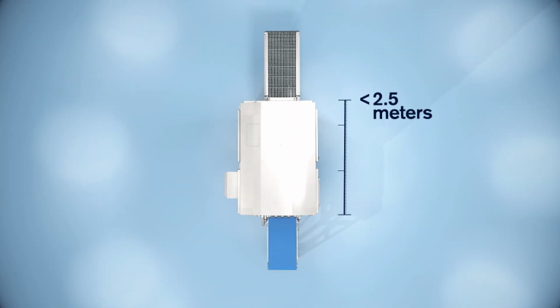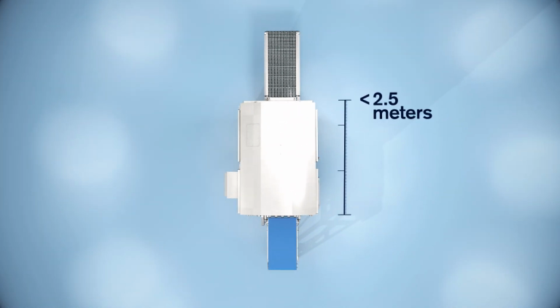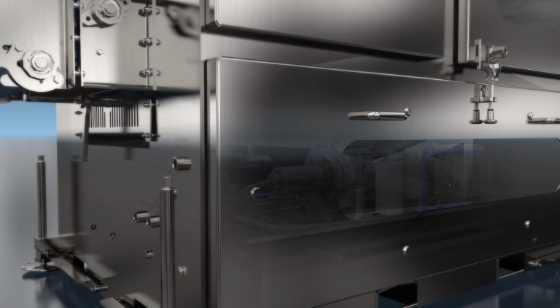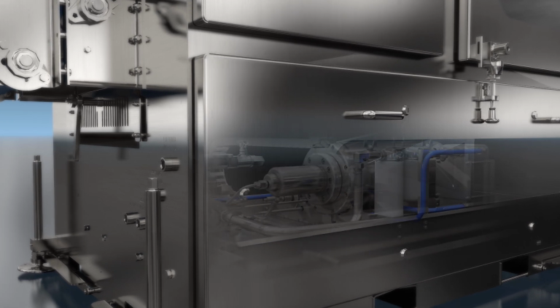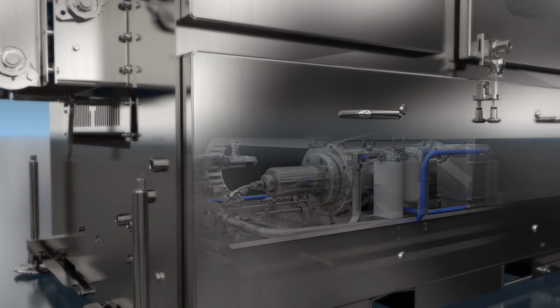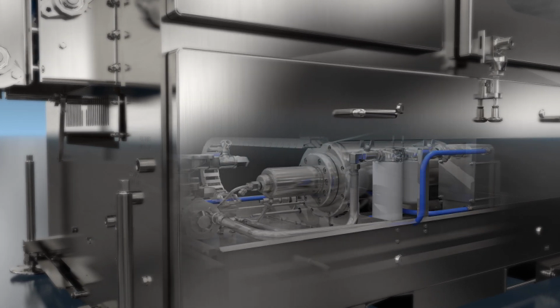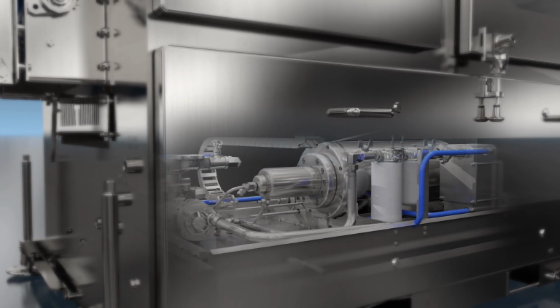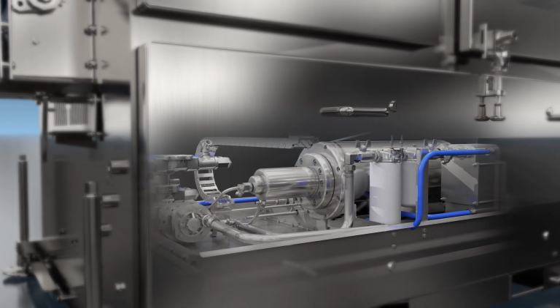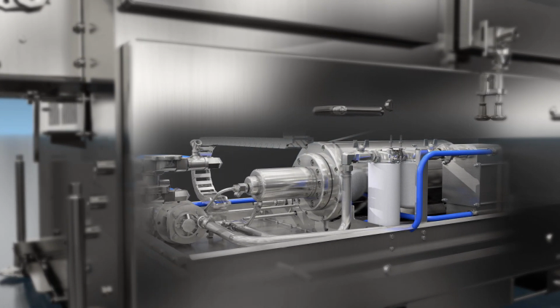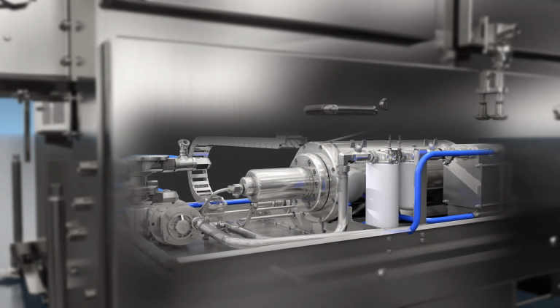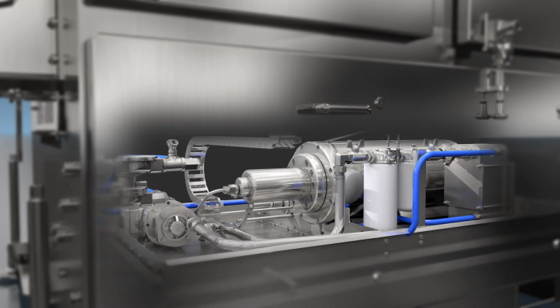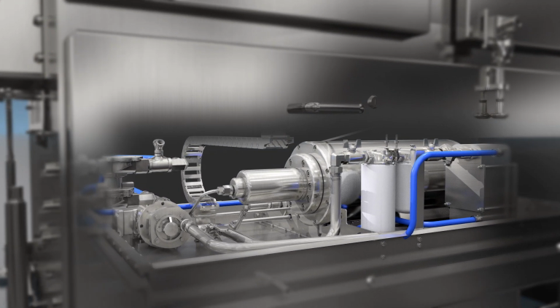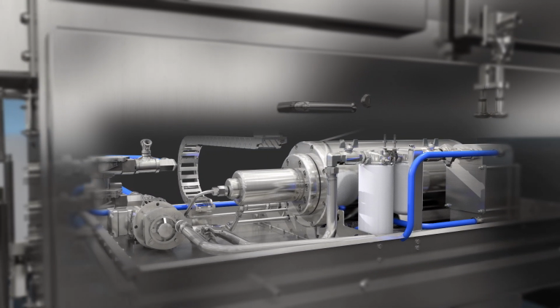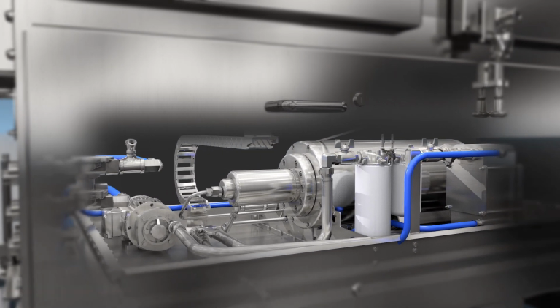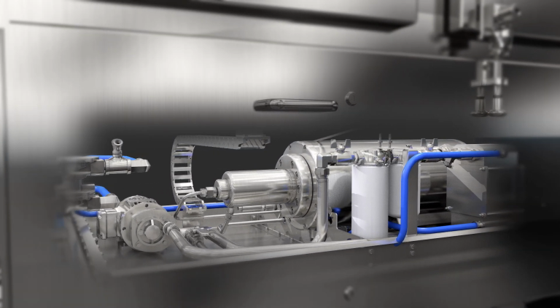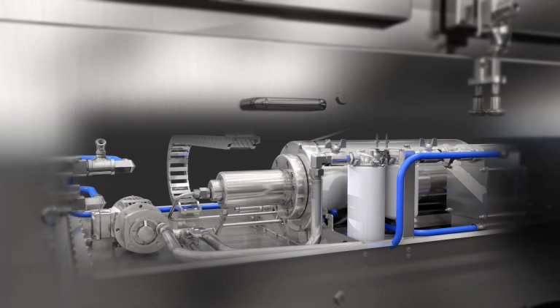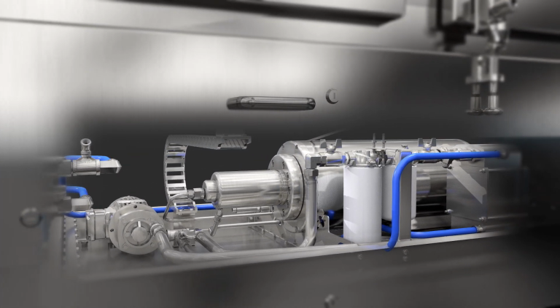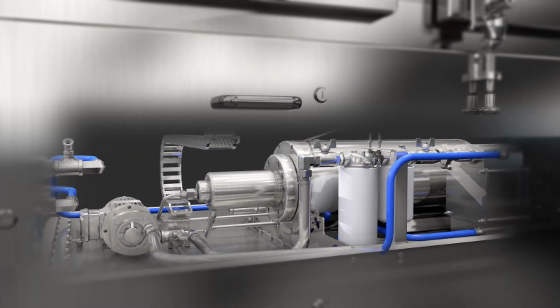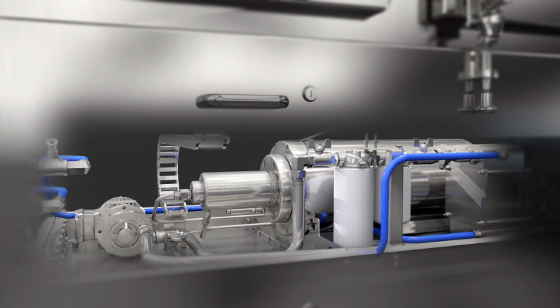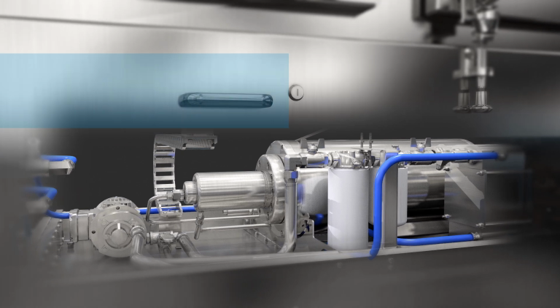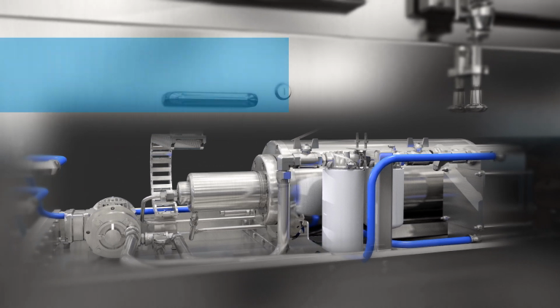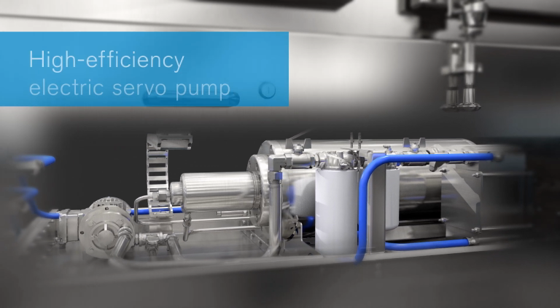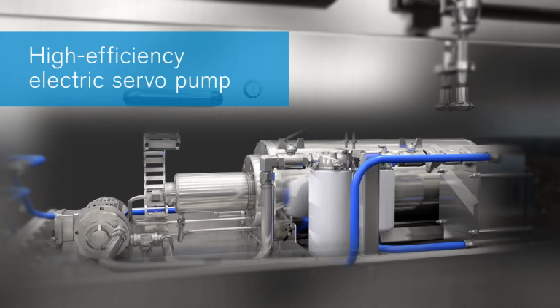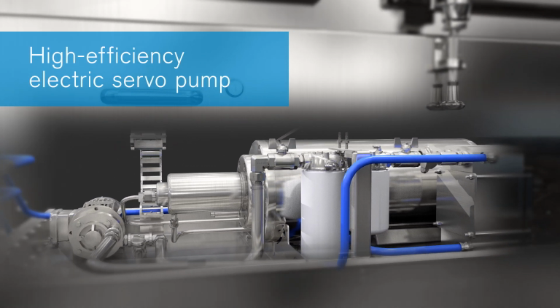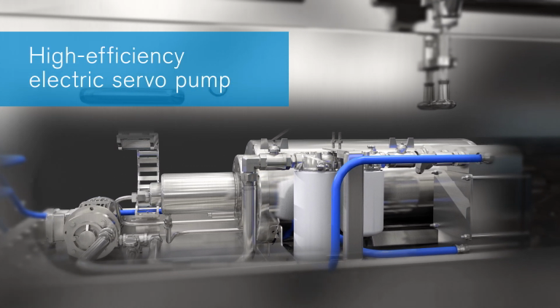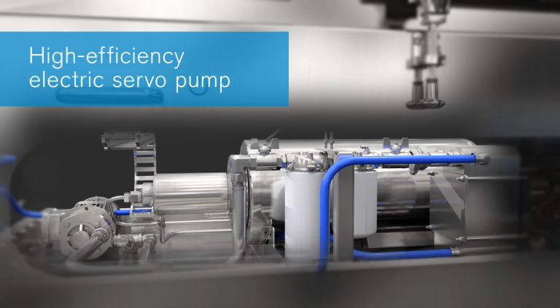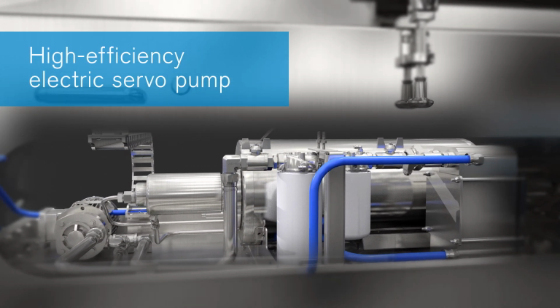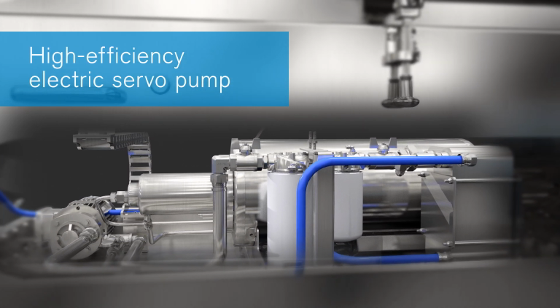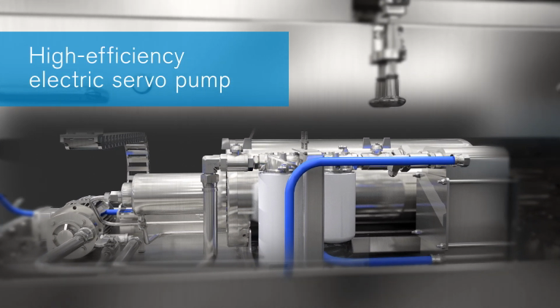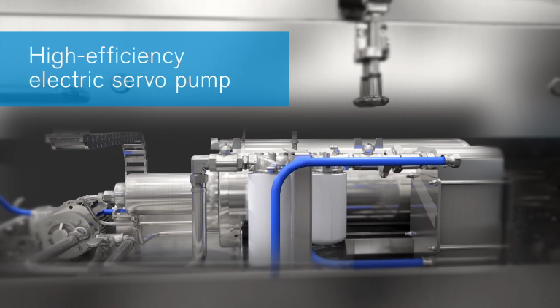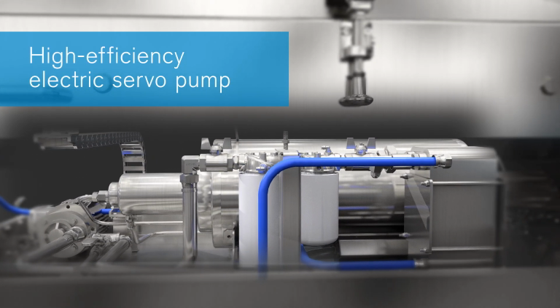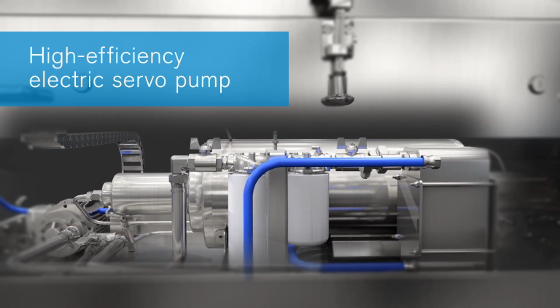While other portioners require a separate room to house the pump, the 812 is equipped with an onboard, high-efficiency water jet pump, so it takes up far less floor space.